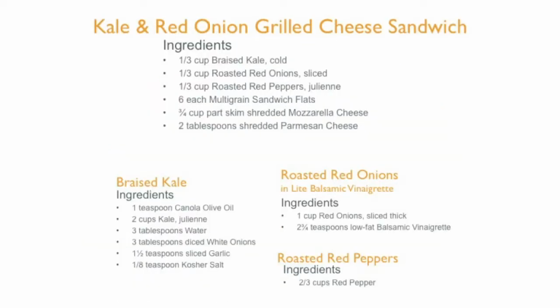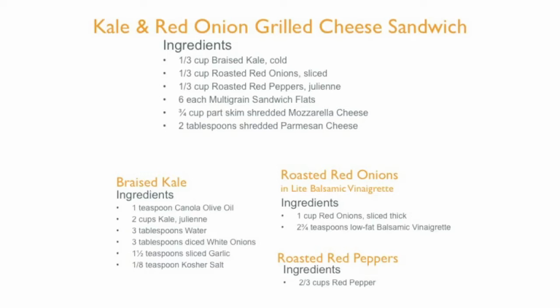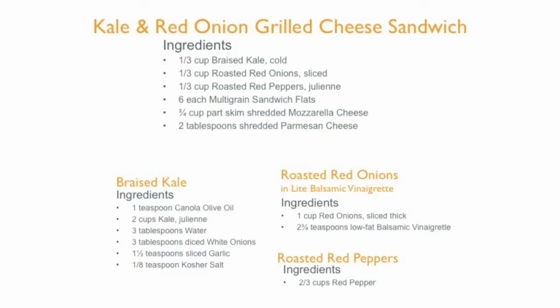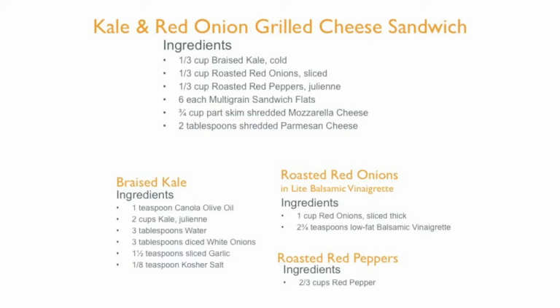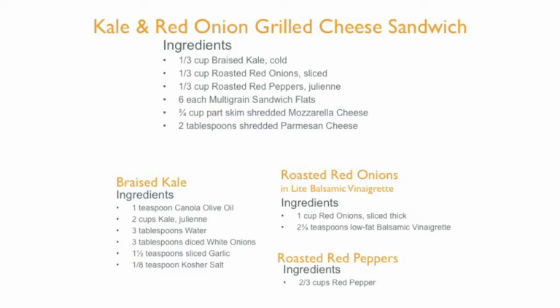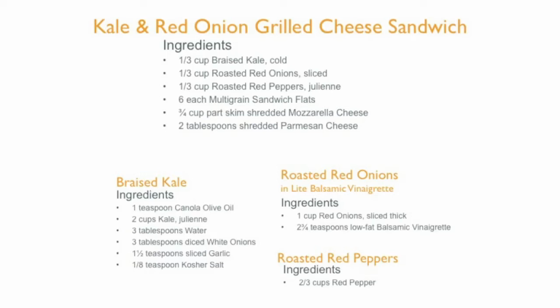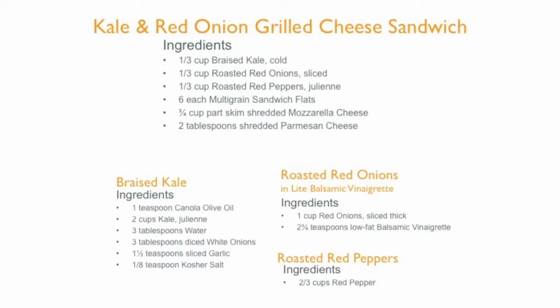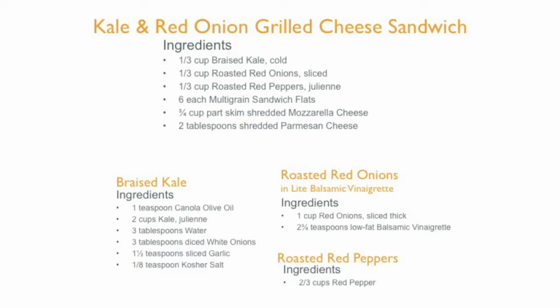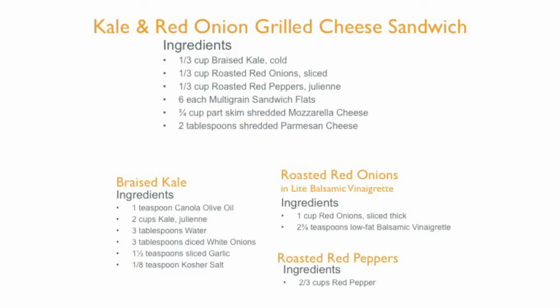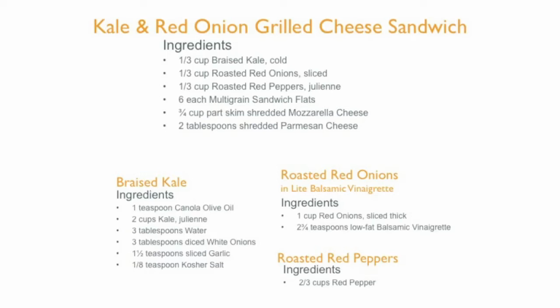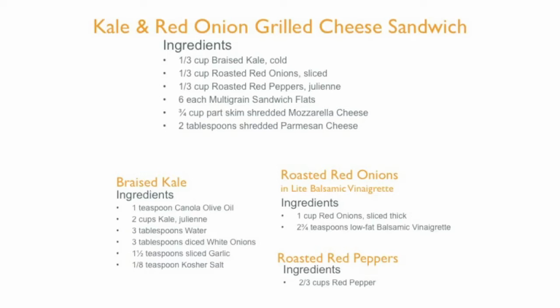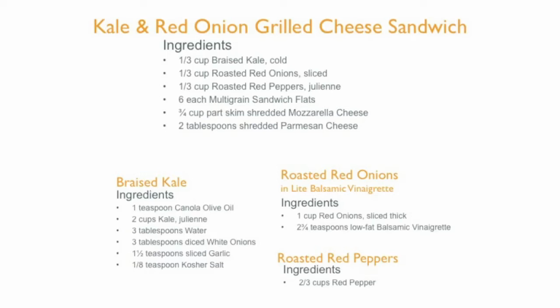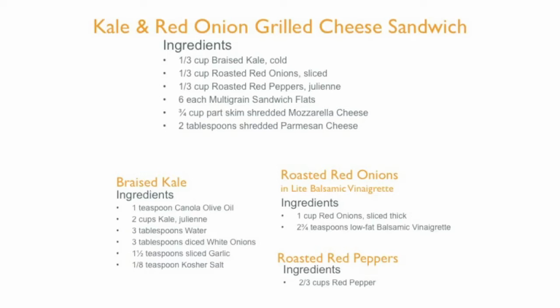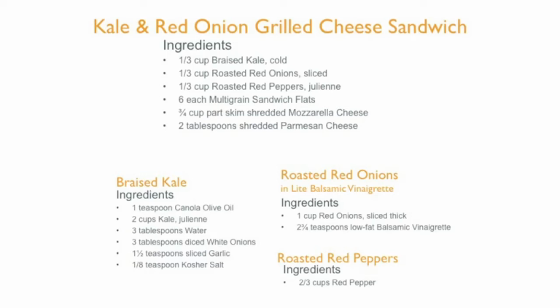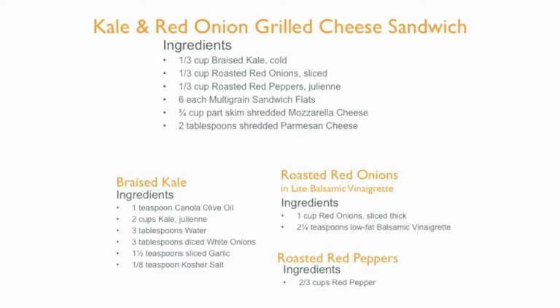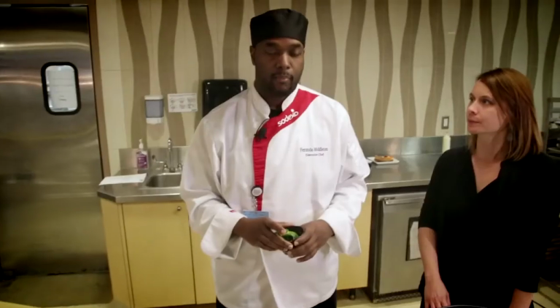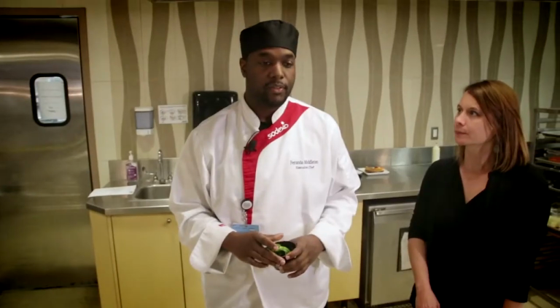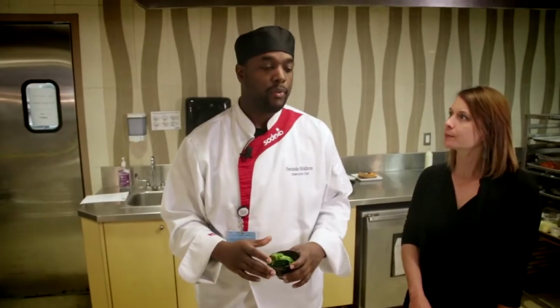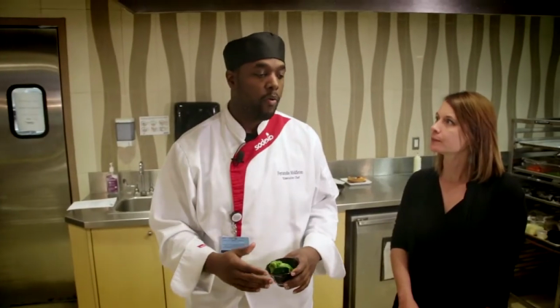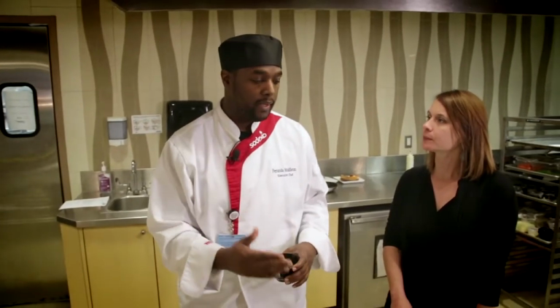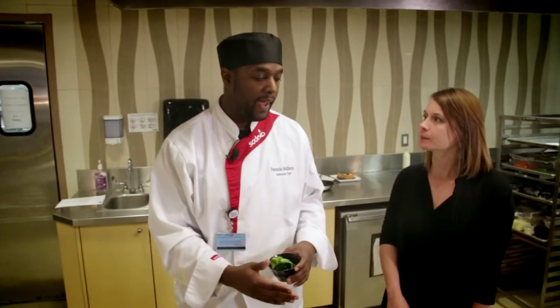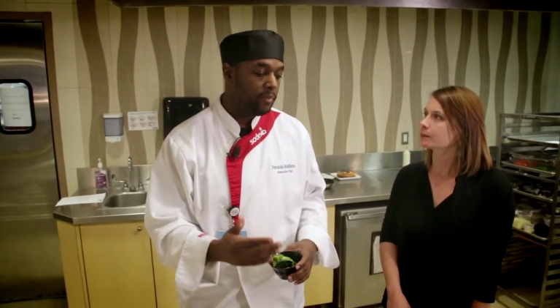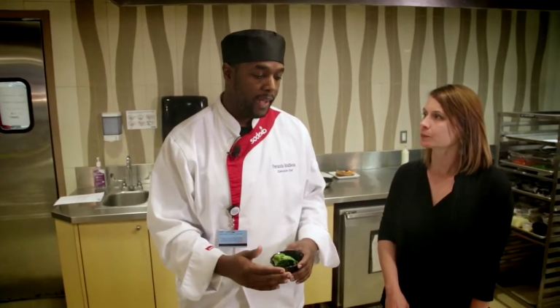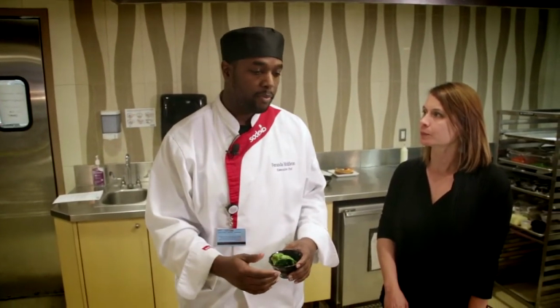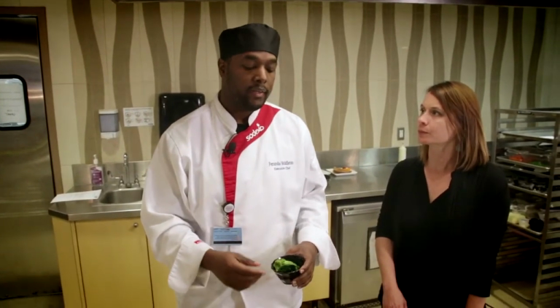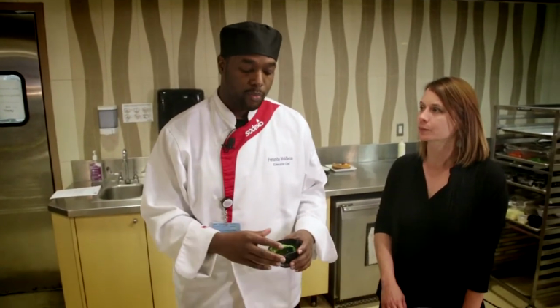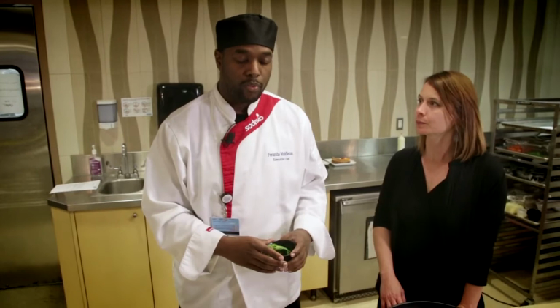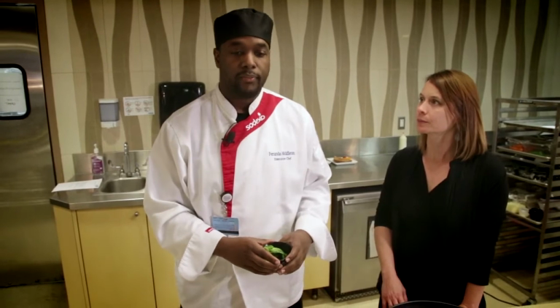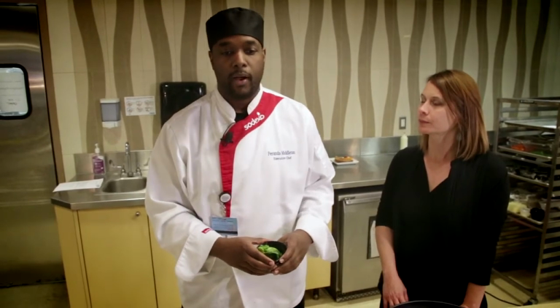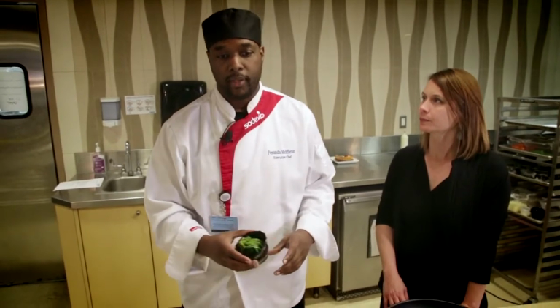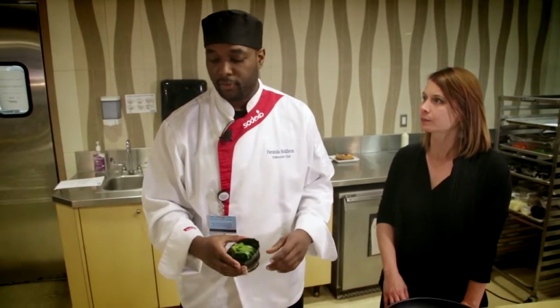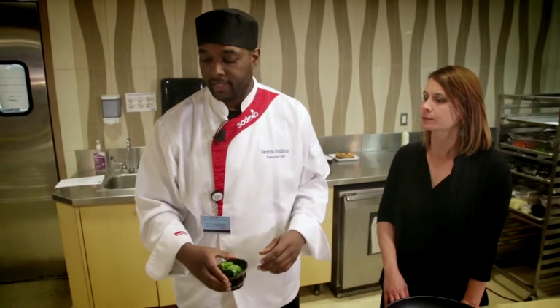So what do we do to get started? To get started, first you want to take your kale and you want to braise it. Braising — you can do it at home in a pan with some pan spray. You just want to wilt it for about maybe 30 seconds.